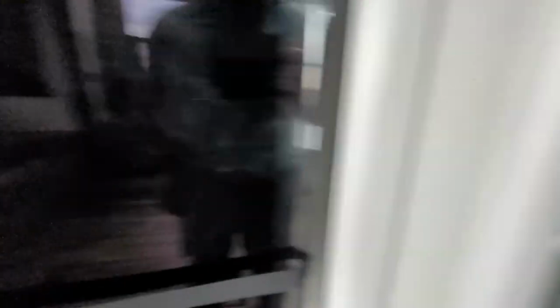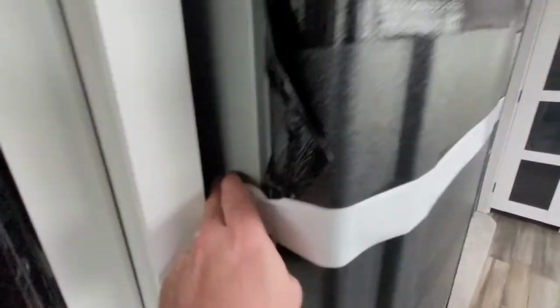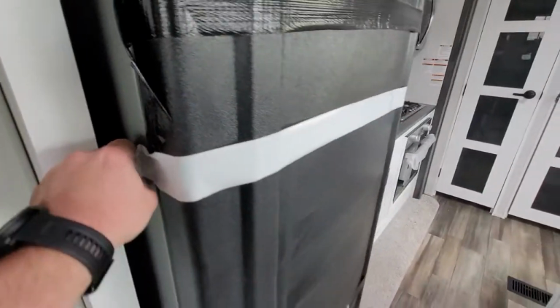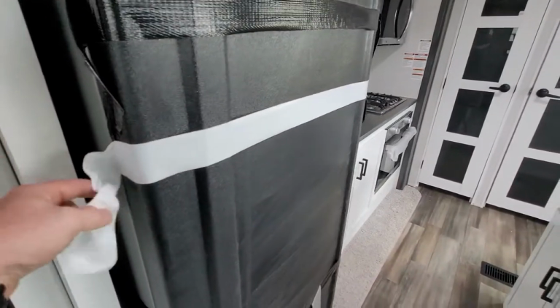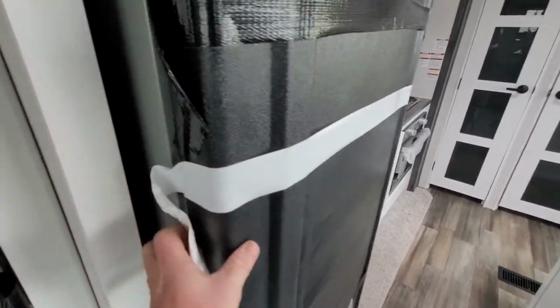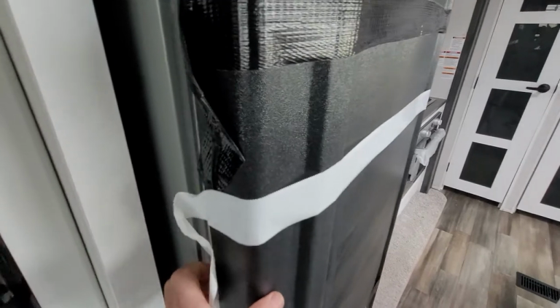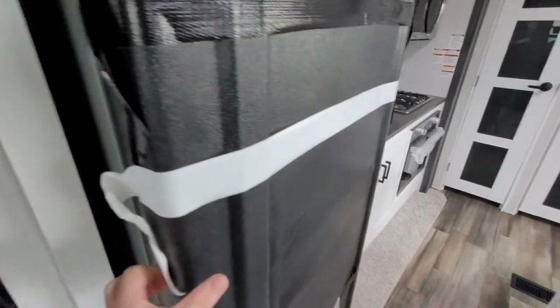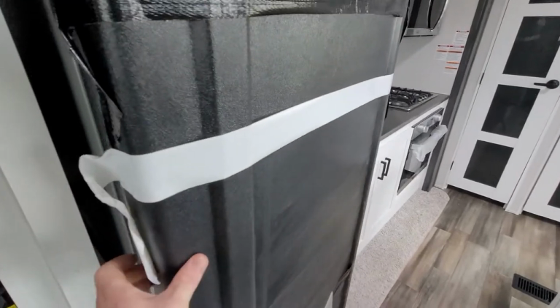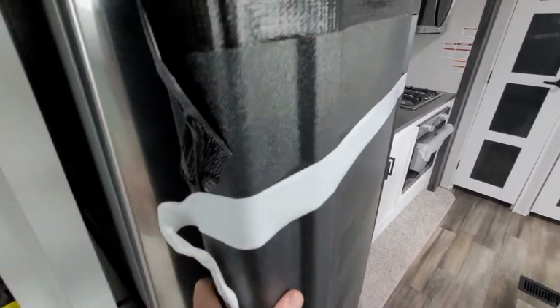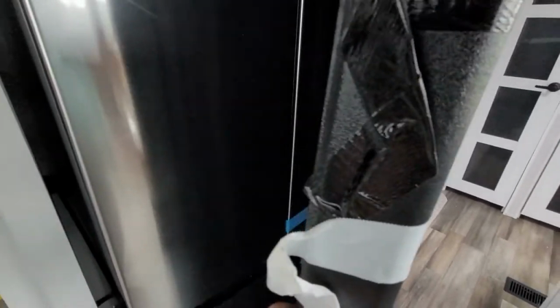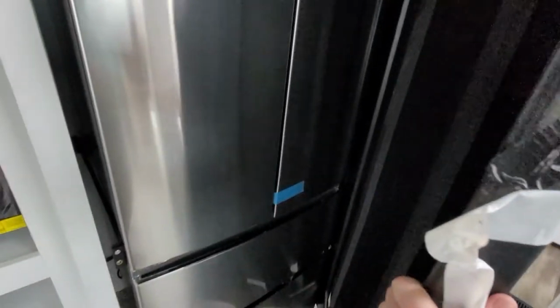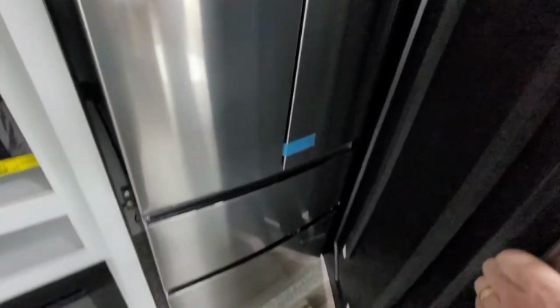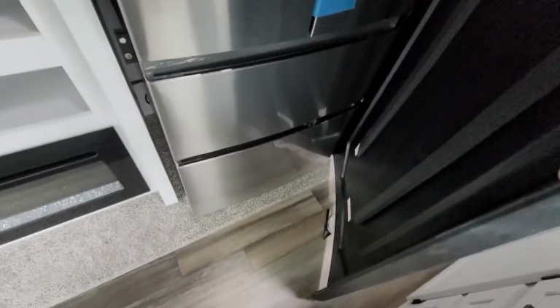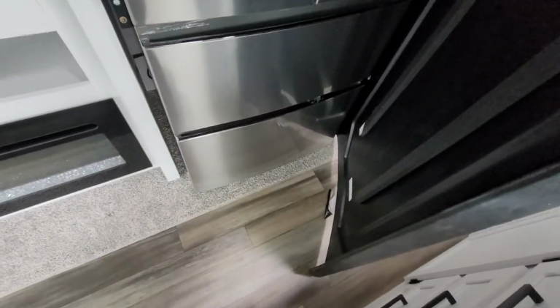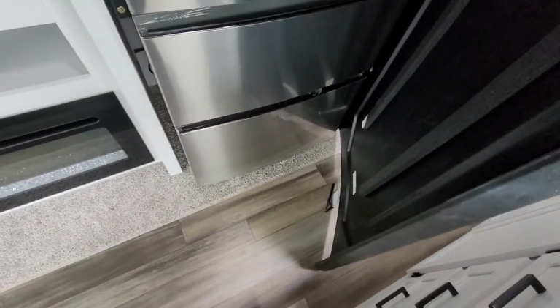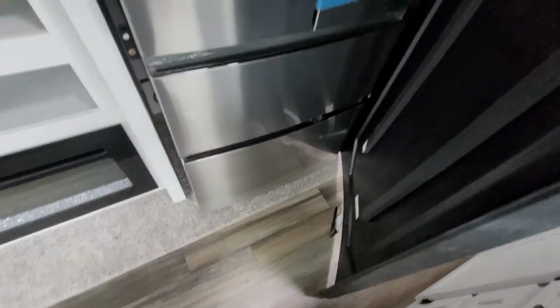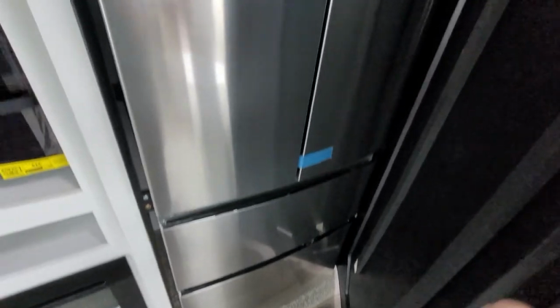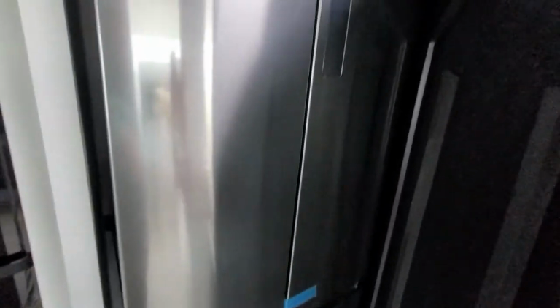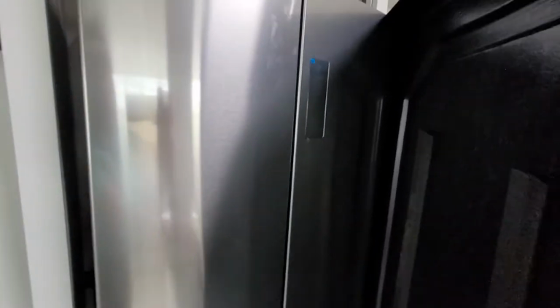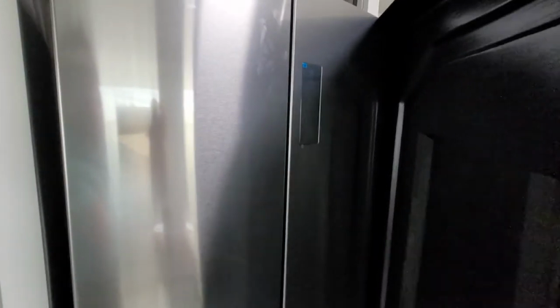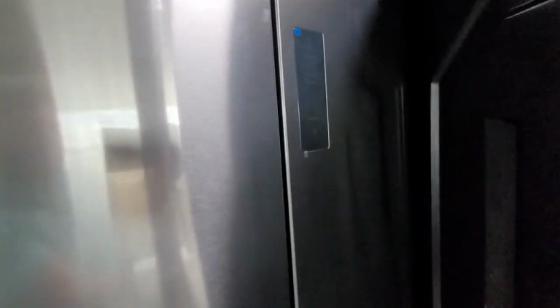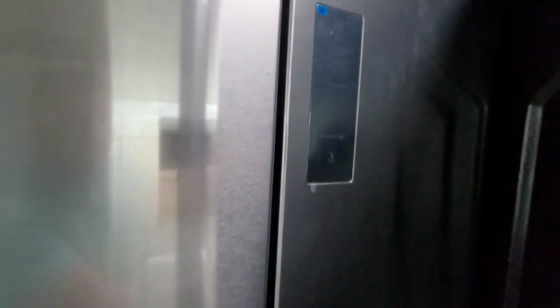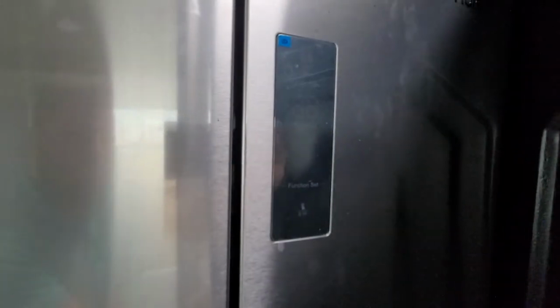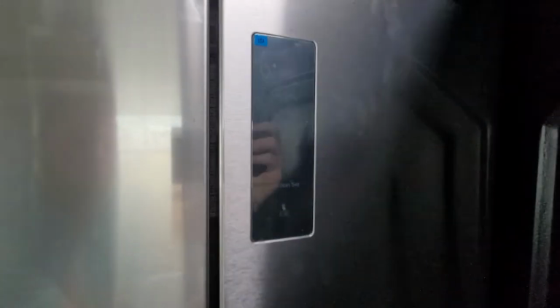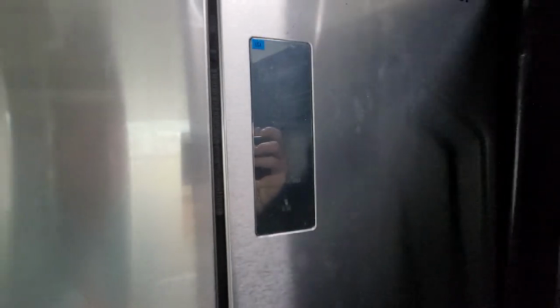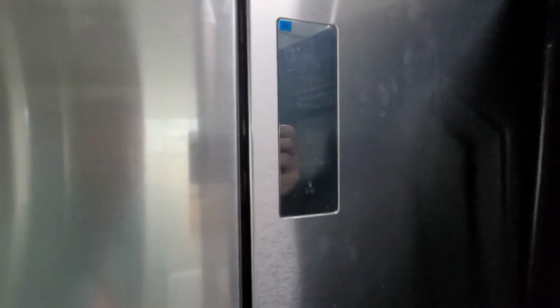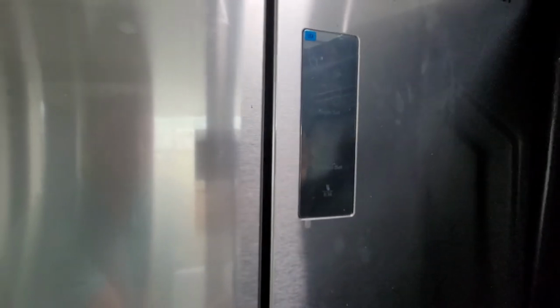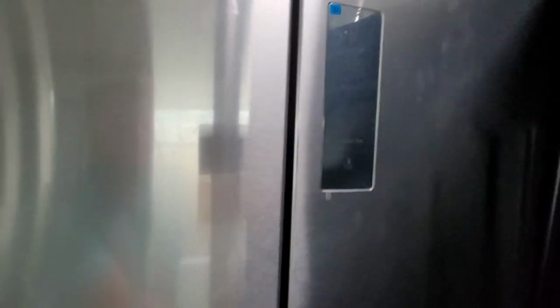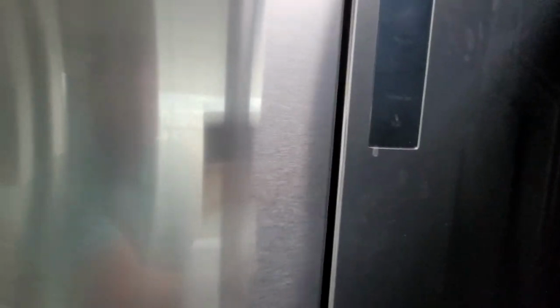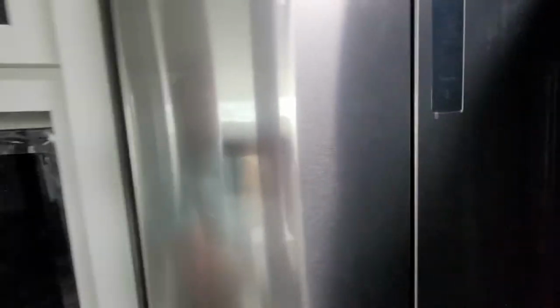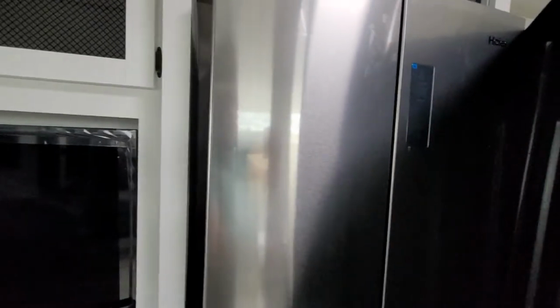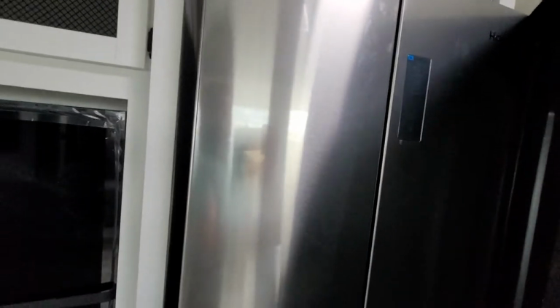So the fridge here — double stainless steel double door, two freezer doors on there, with digital temperature monitoring and everything like that on the outside of the fridge.